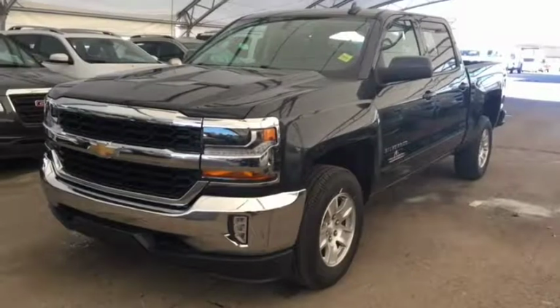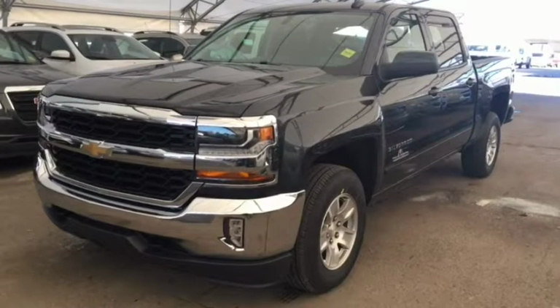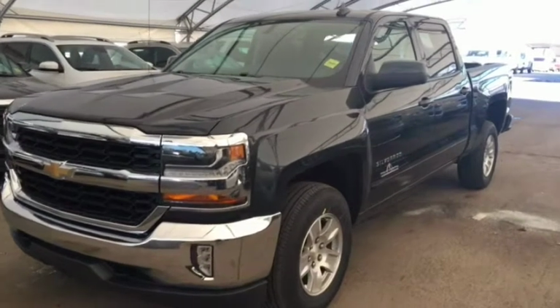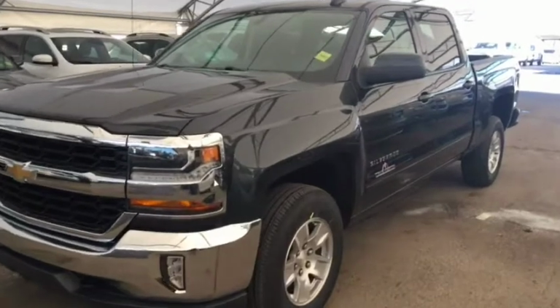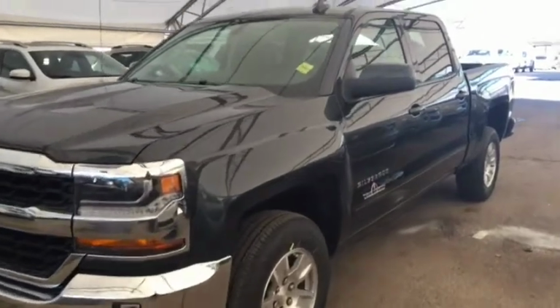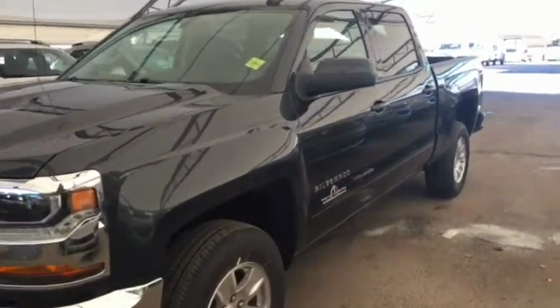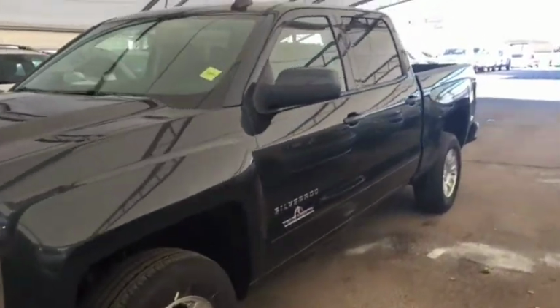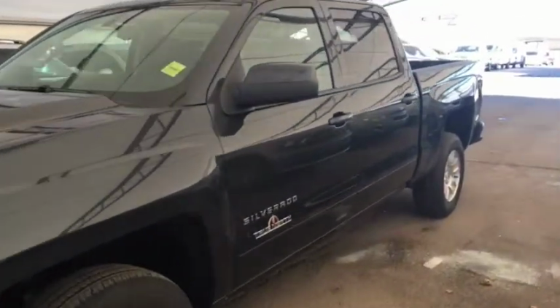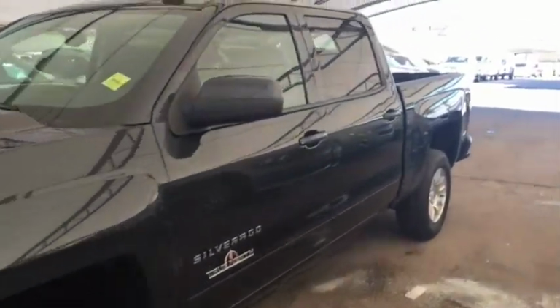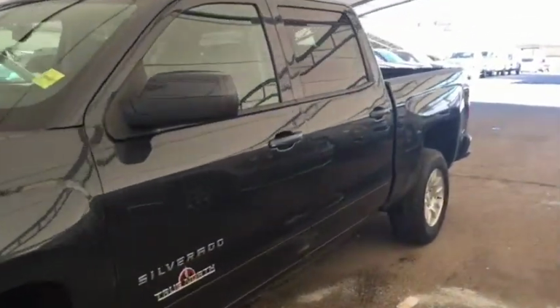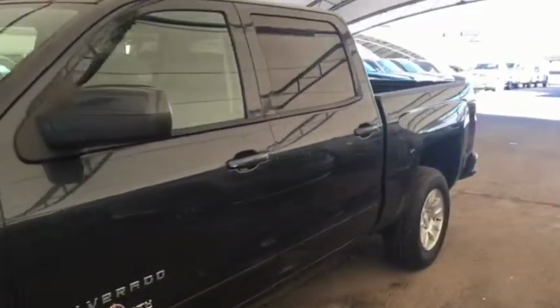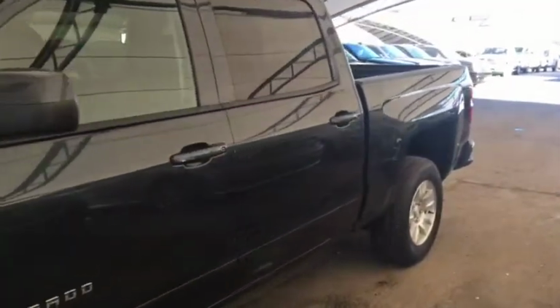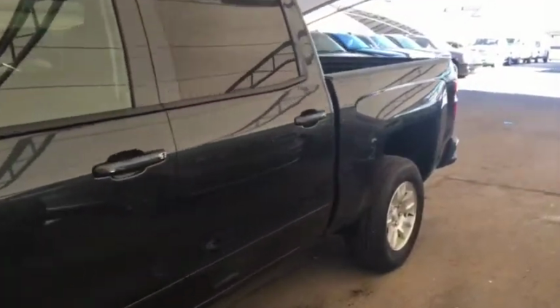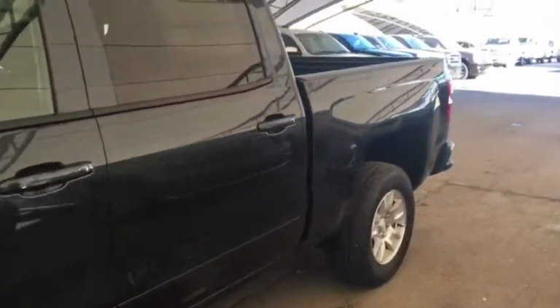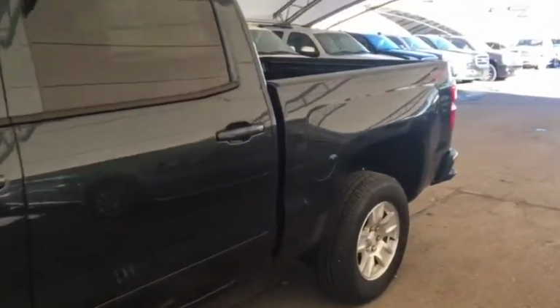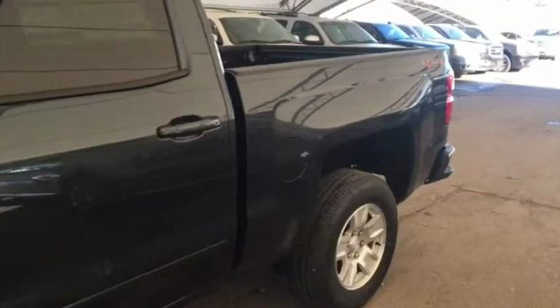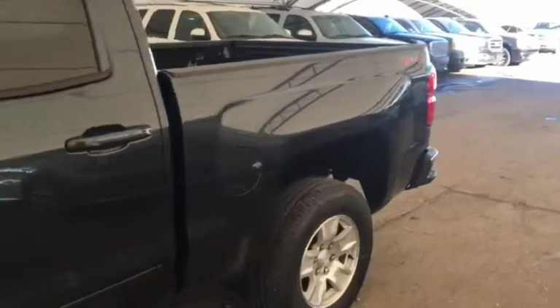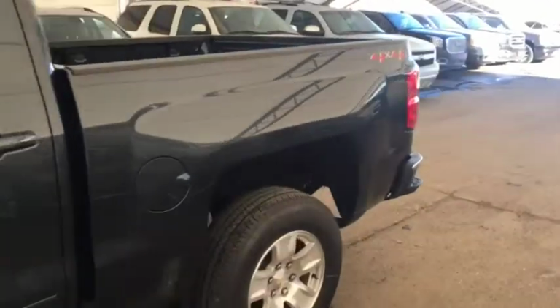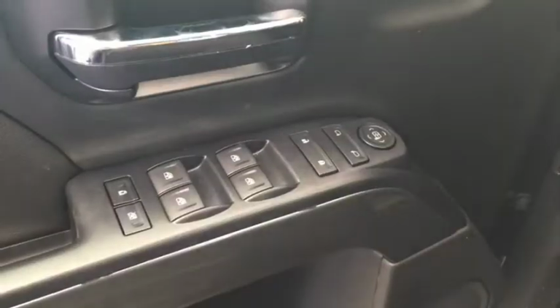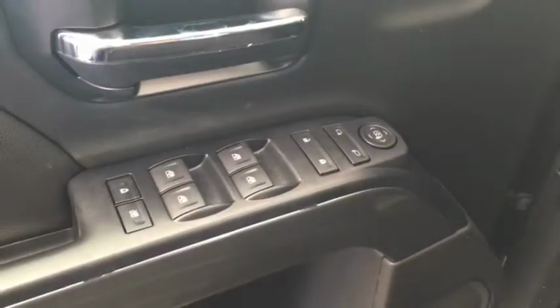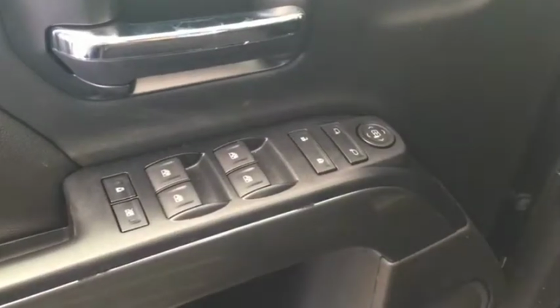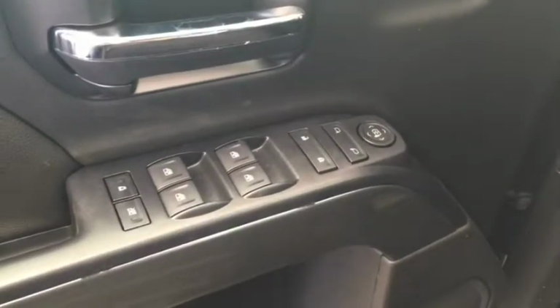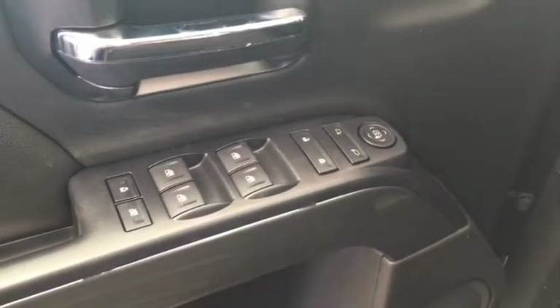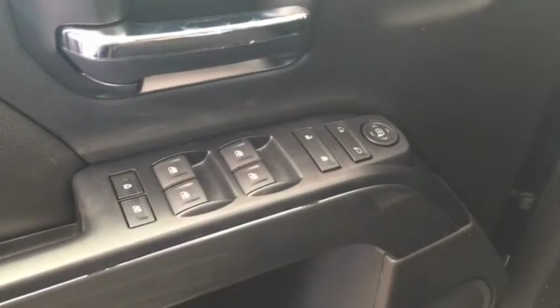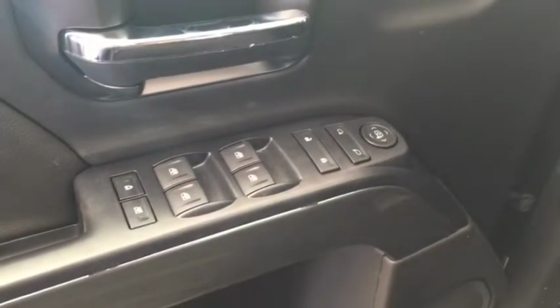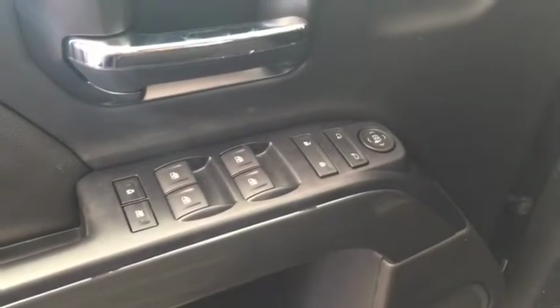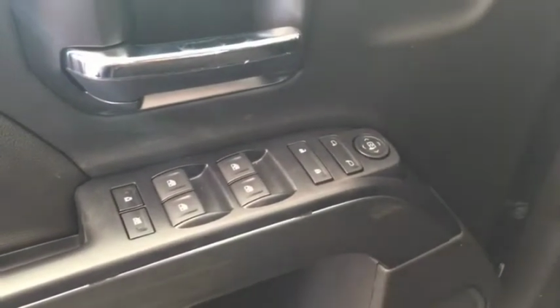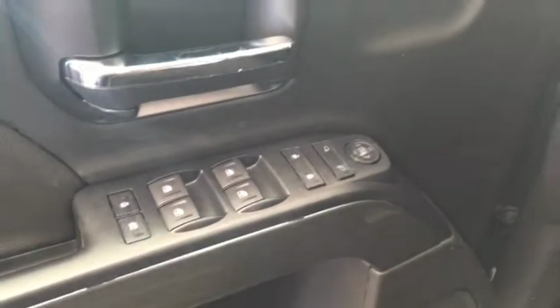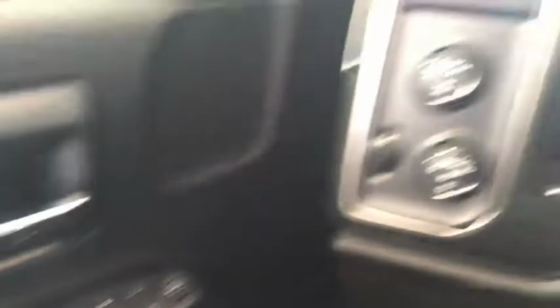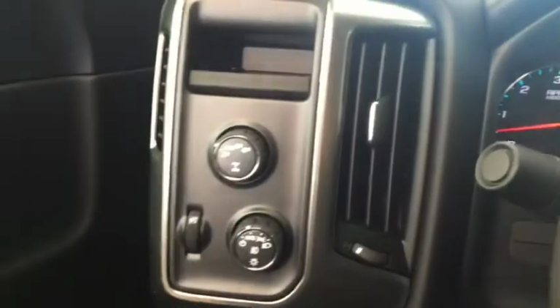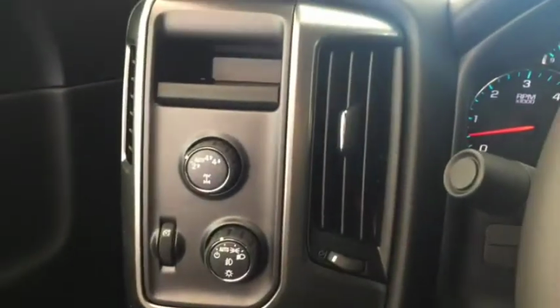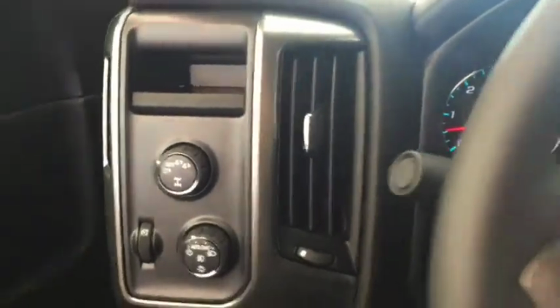Welcome to Davis Chevrolet. This is the 2018 Chevrolet Silverado True North Edition in the color gray. Some features include power windows, power locks, power mirrors, and automatic headlights.